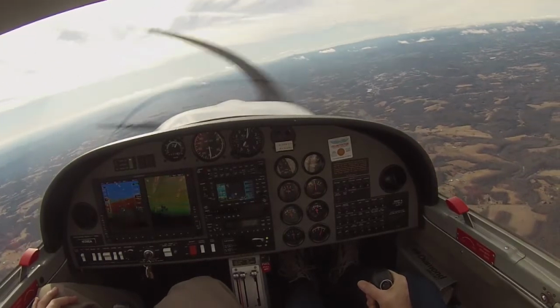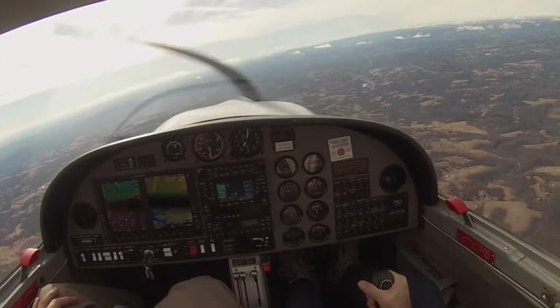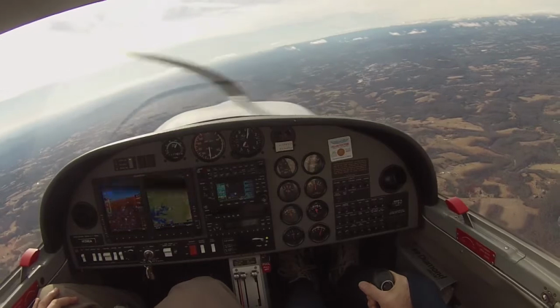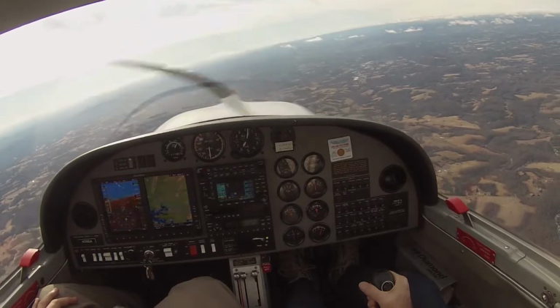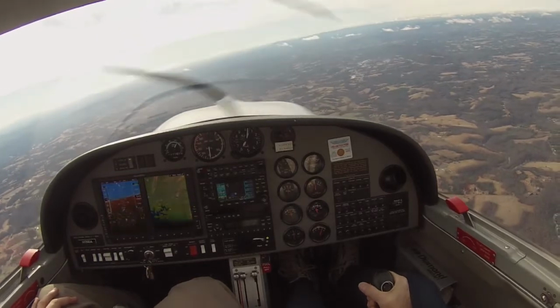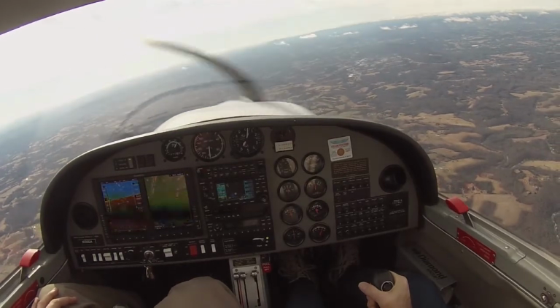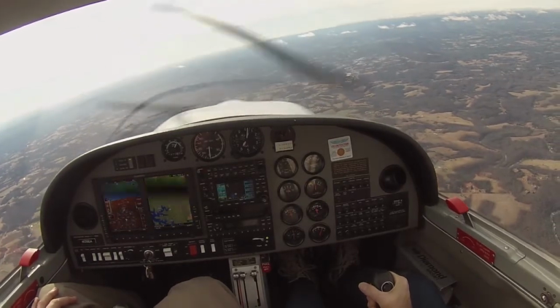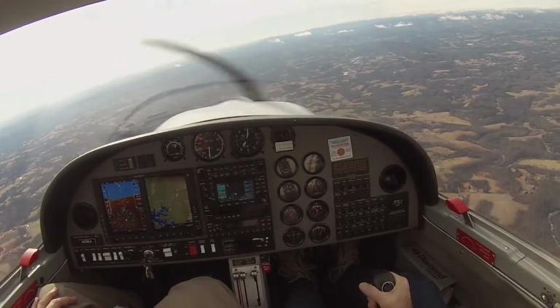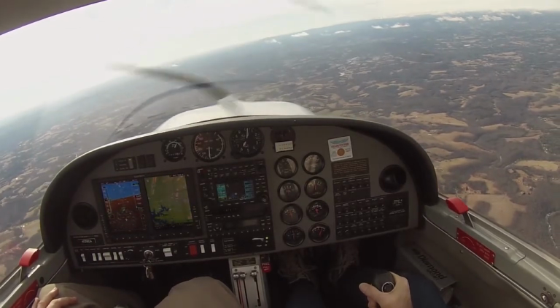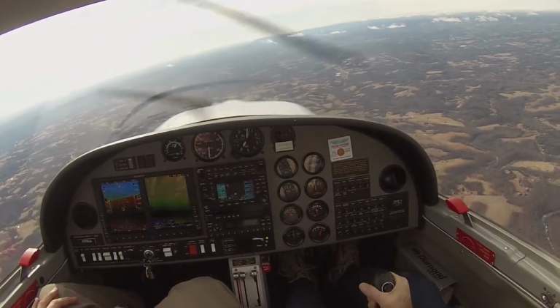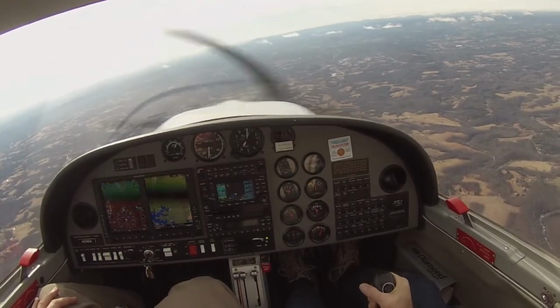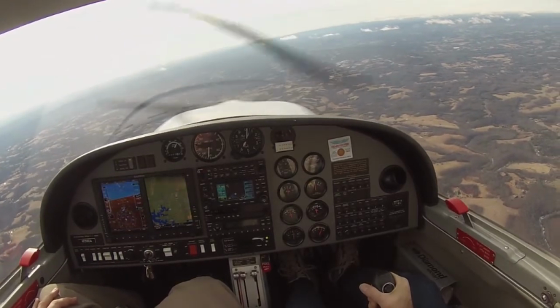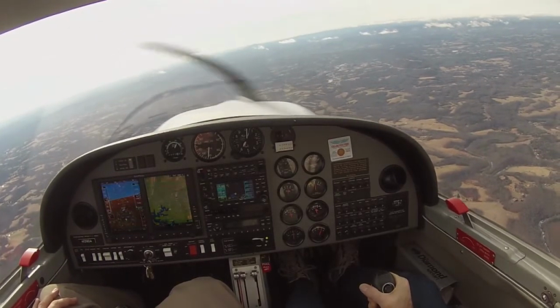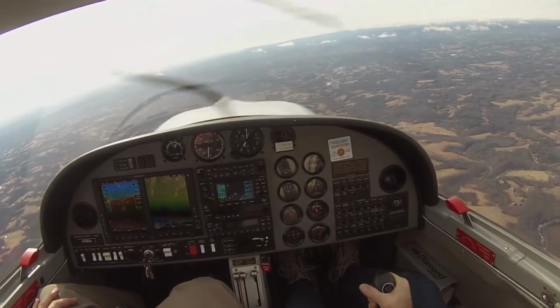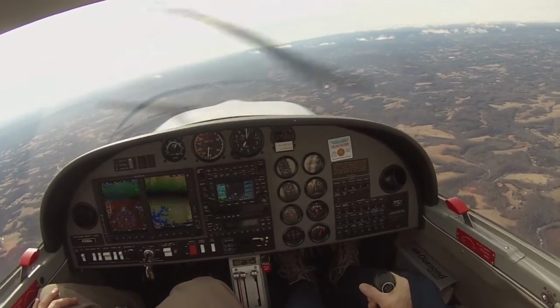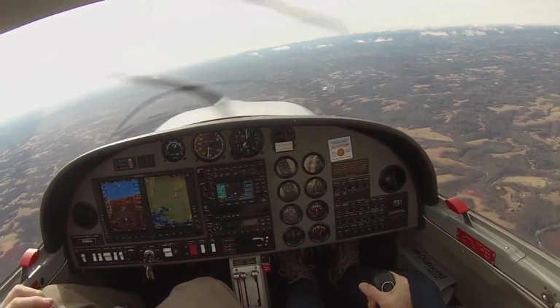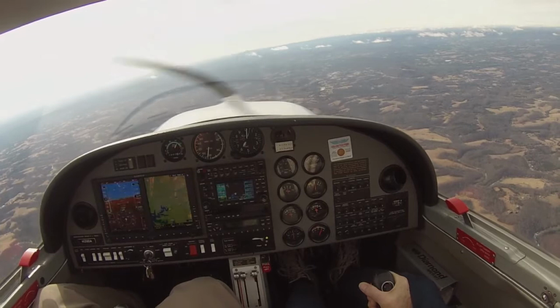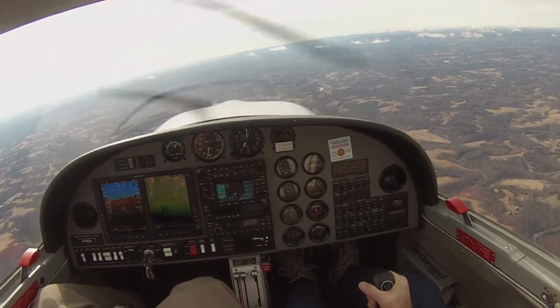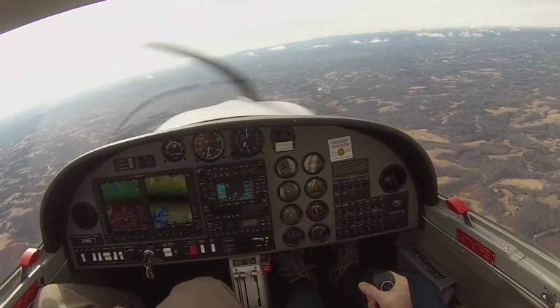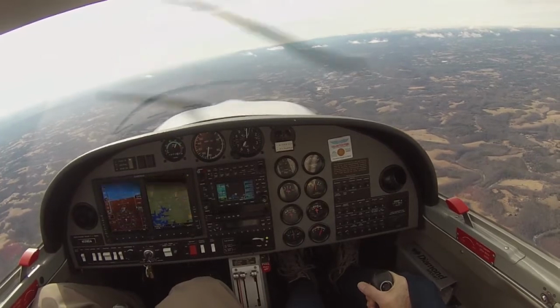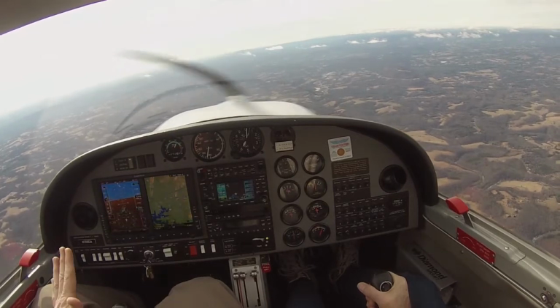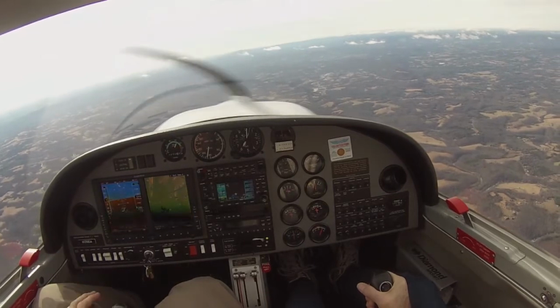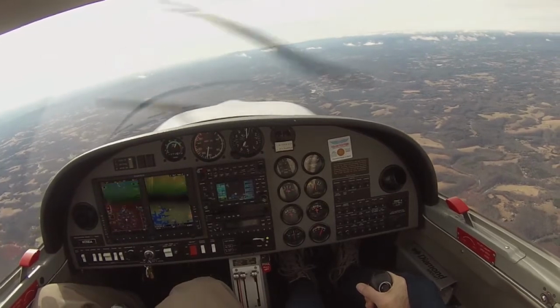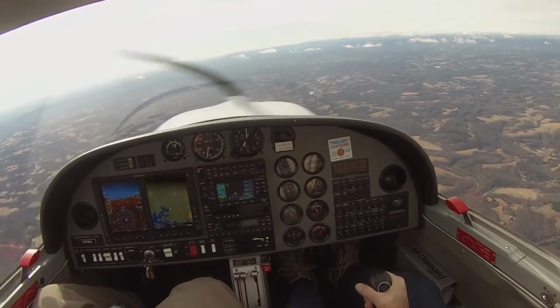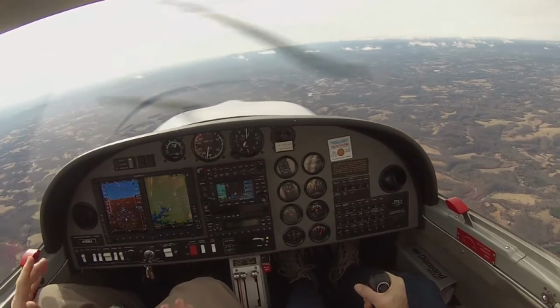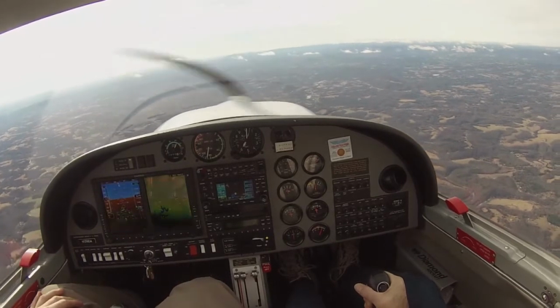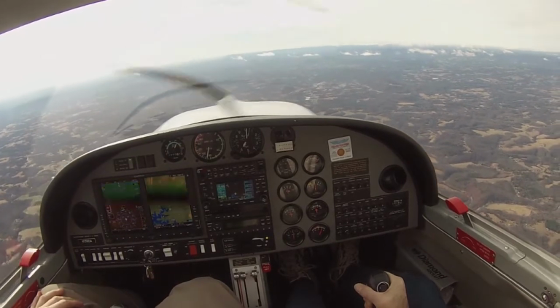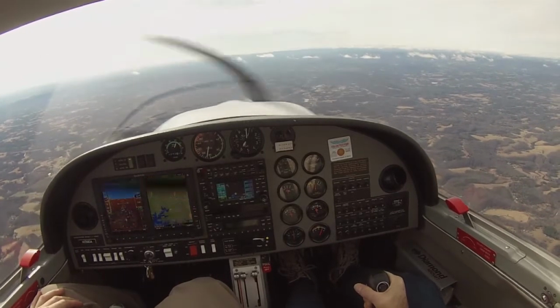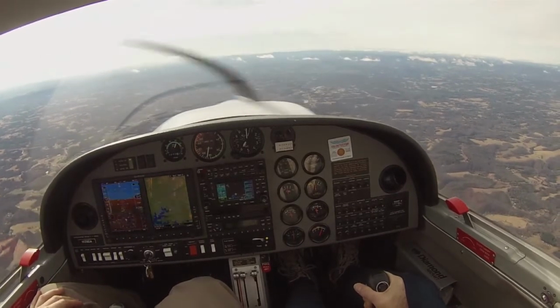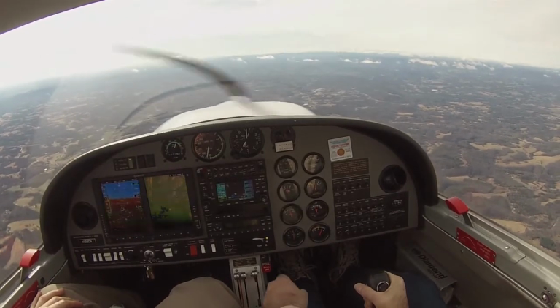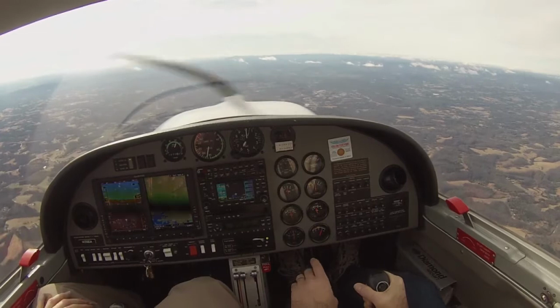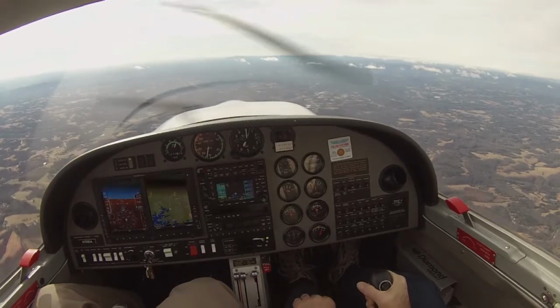Something I like to do on these flights is a falling leaf stall. Have you ever done one of those? I have not. So let's do that for a second. If you want to come back to spins, we can do some more spins, but otherwise I've seen what I need to see.